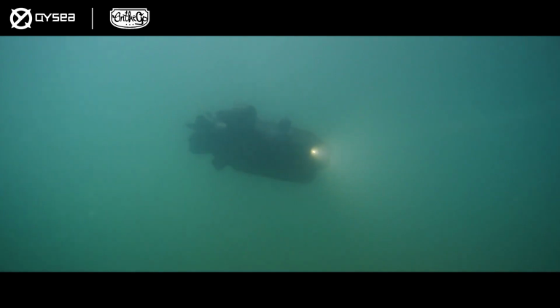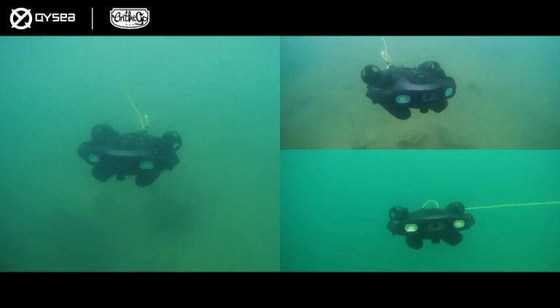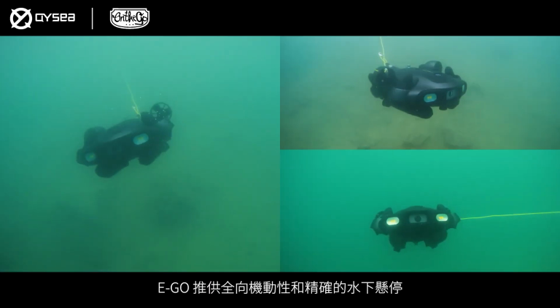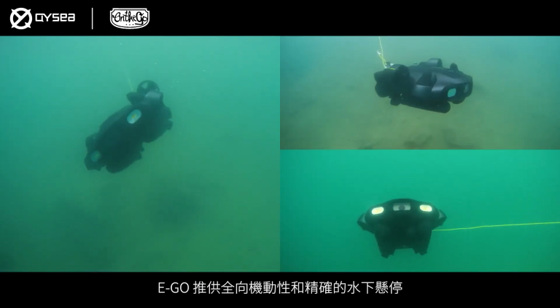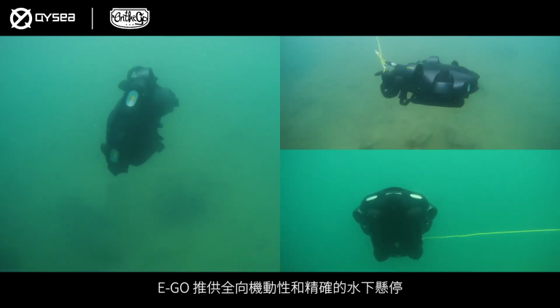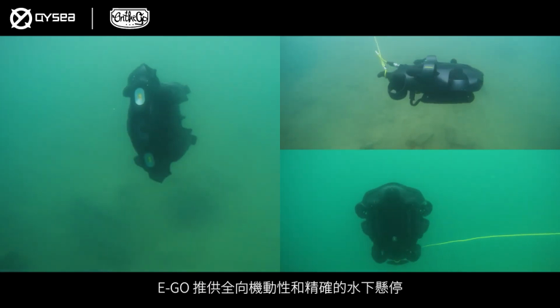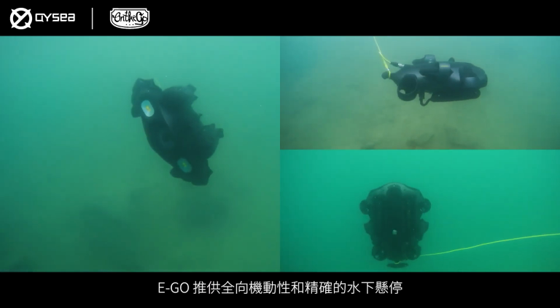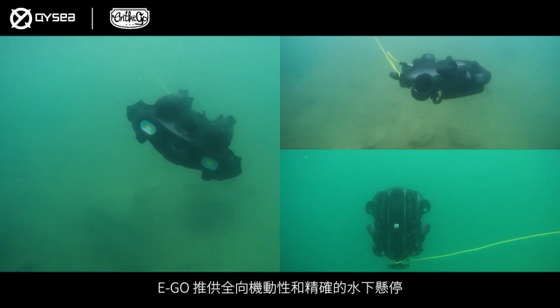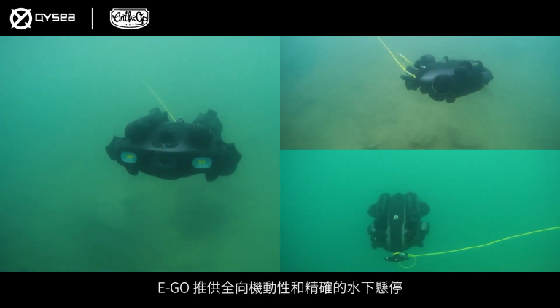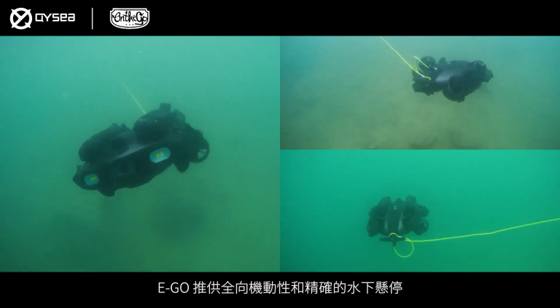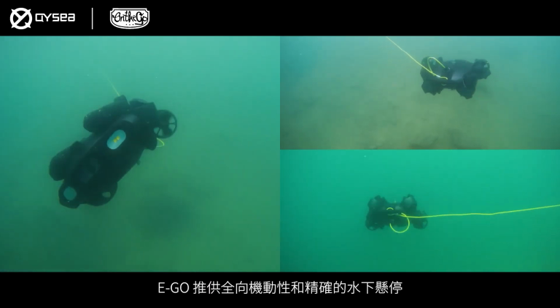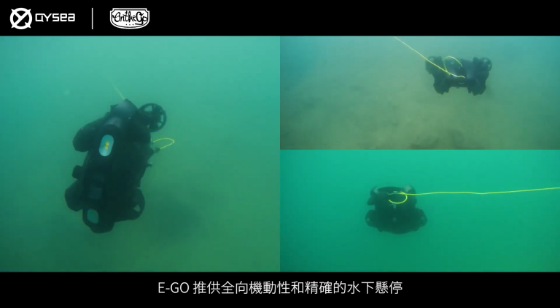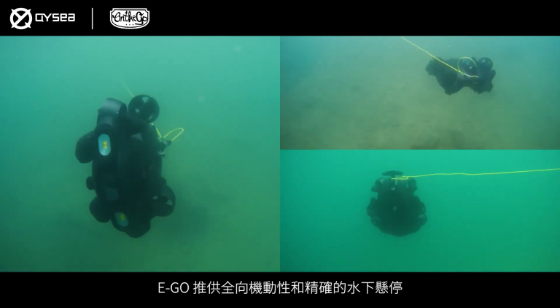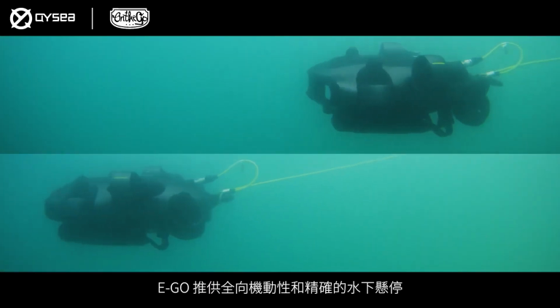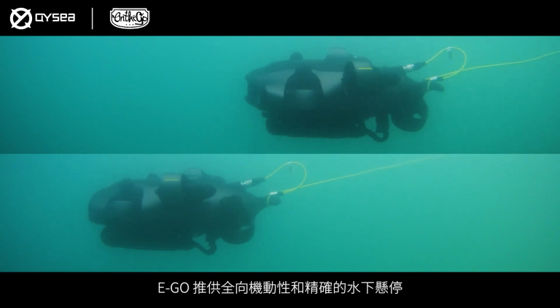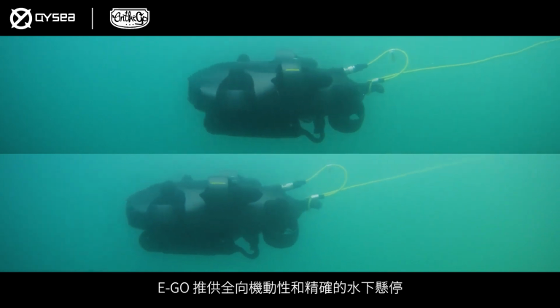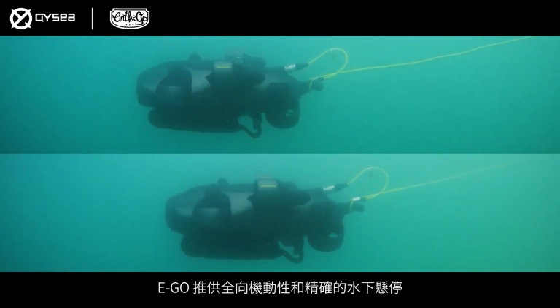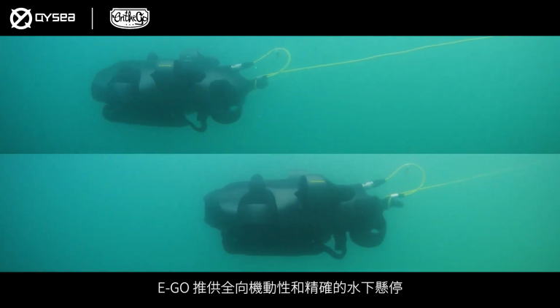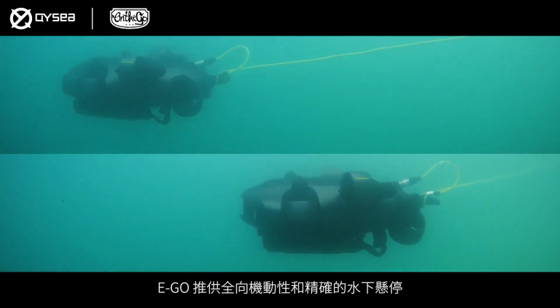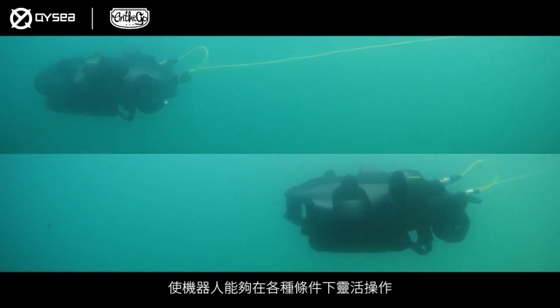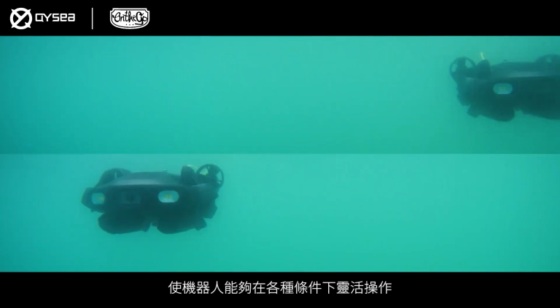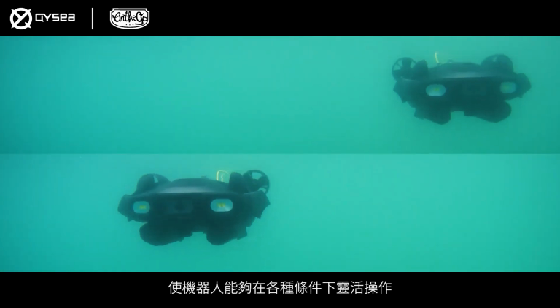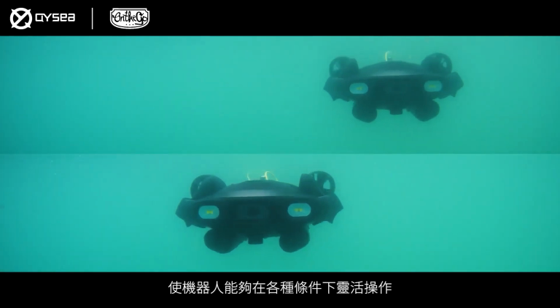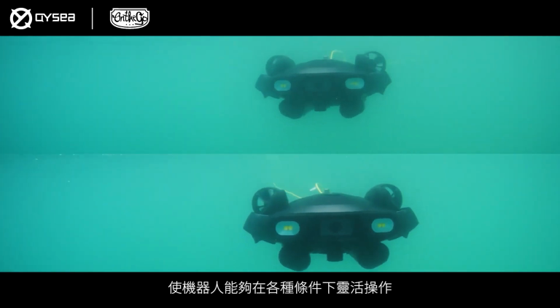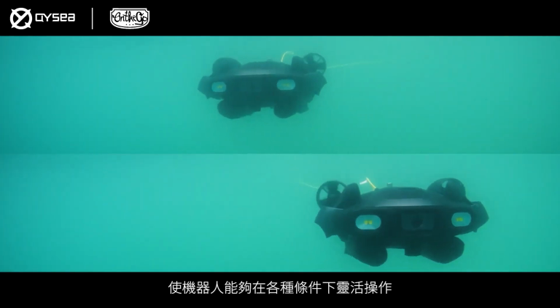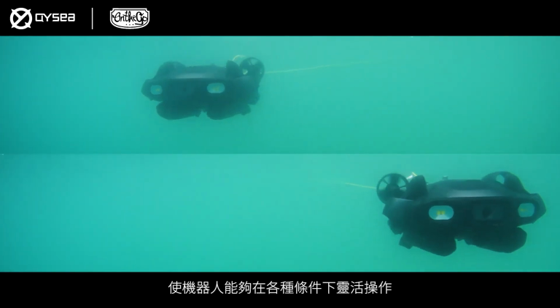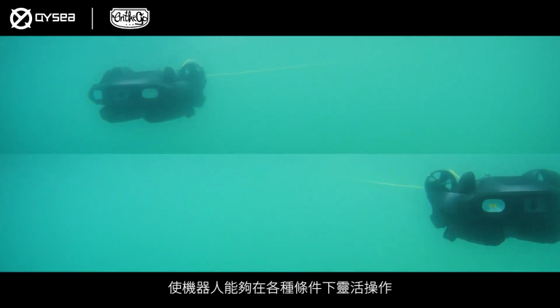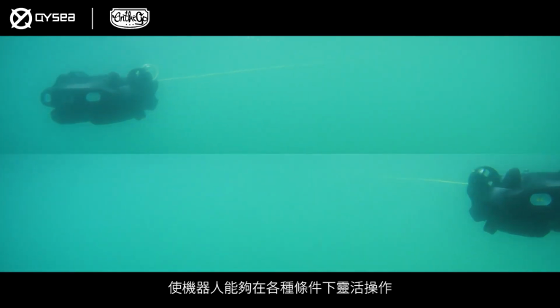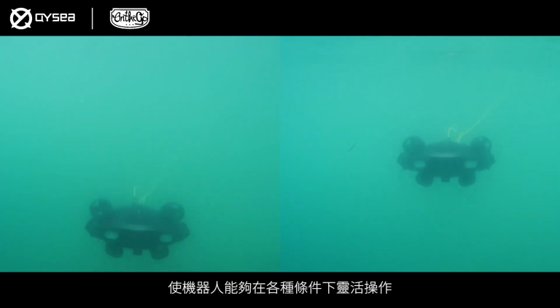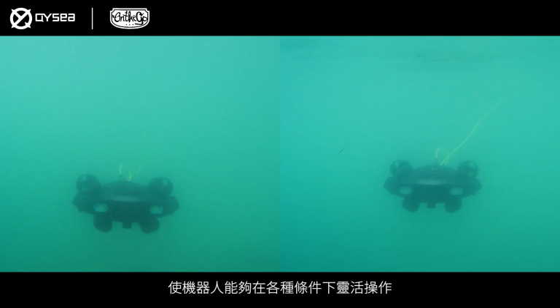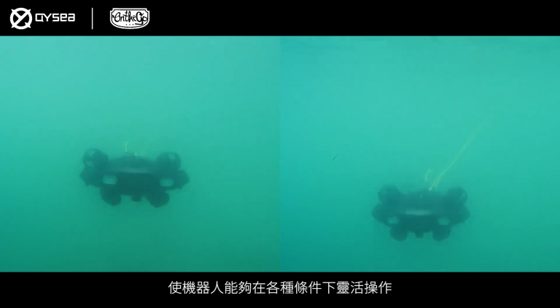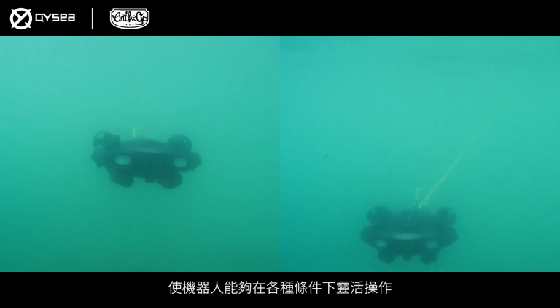The Ego delivers omnidirectional maneuverability and precise underwater hovering, enabling the robot to operate with utmost flexibility under various levels.